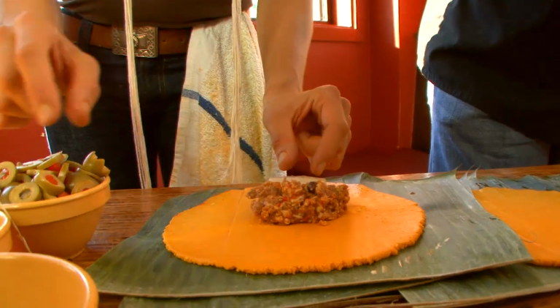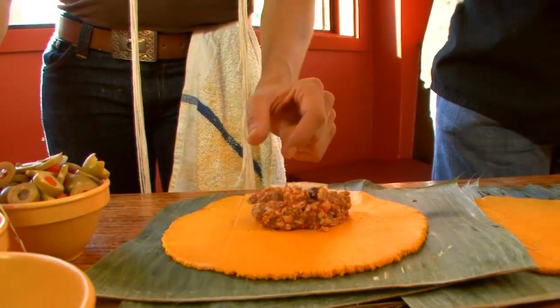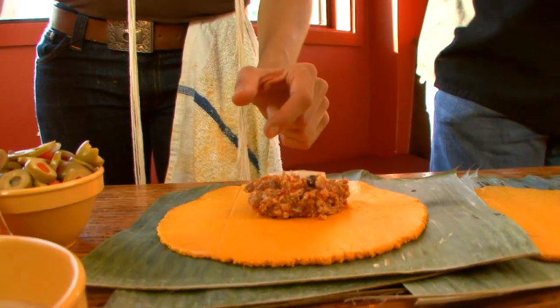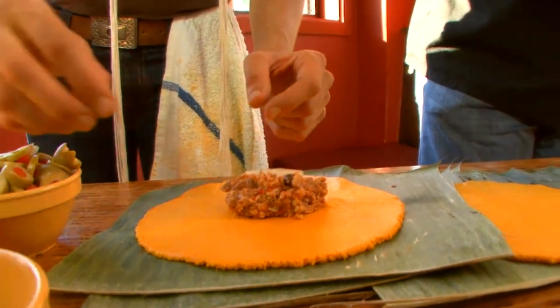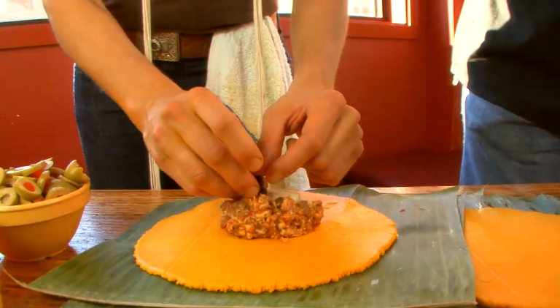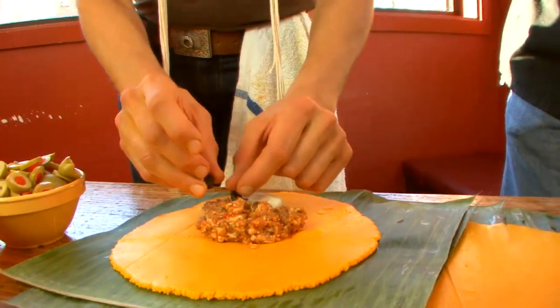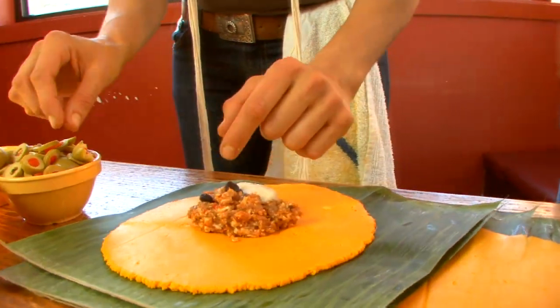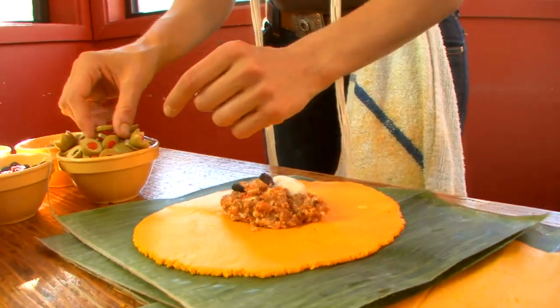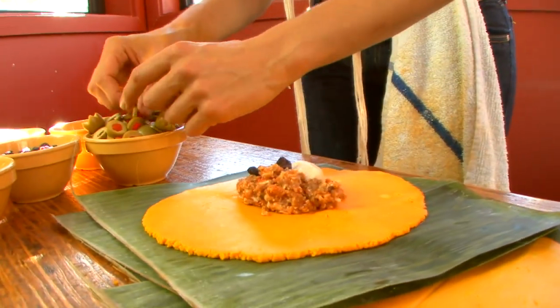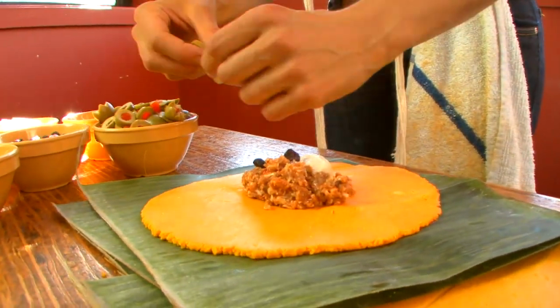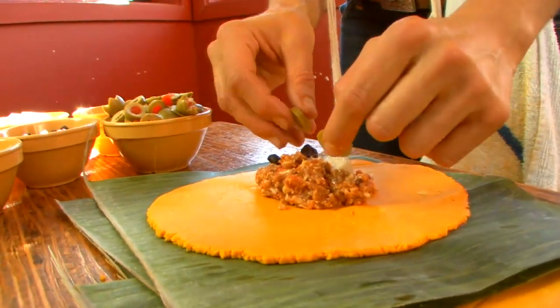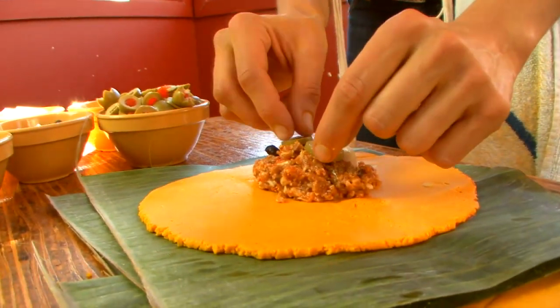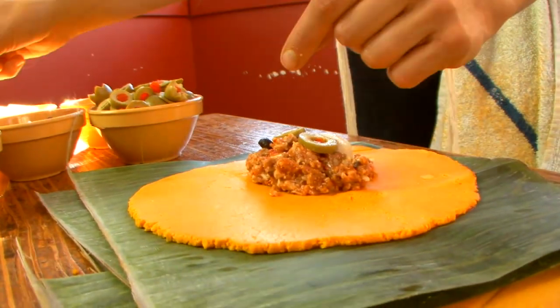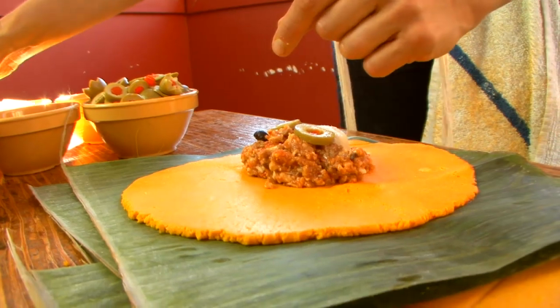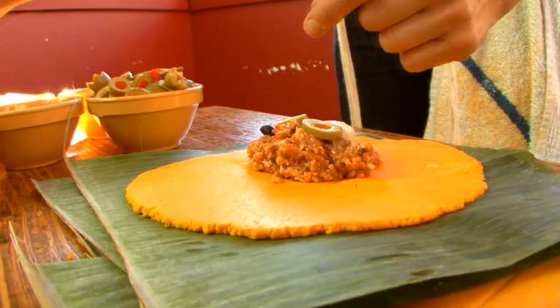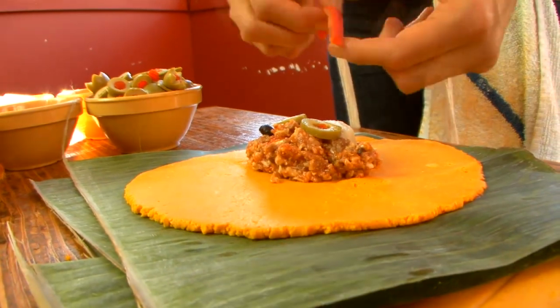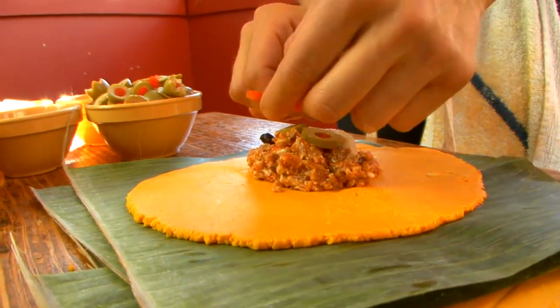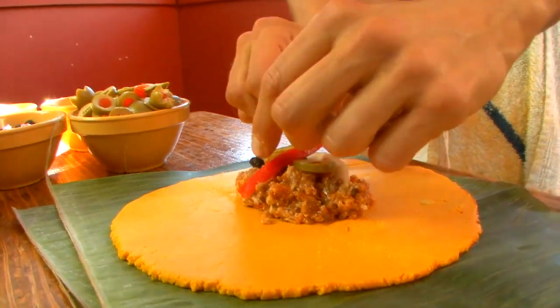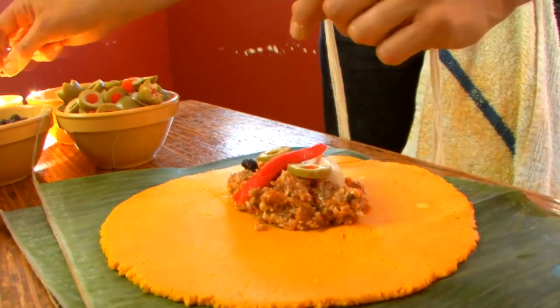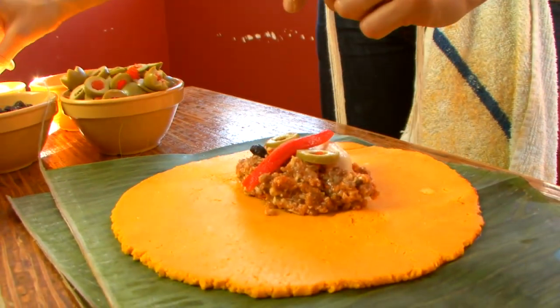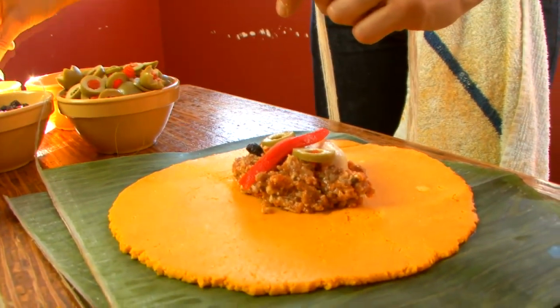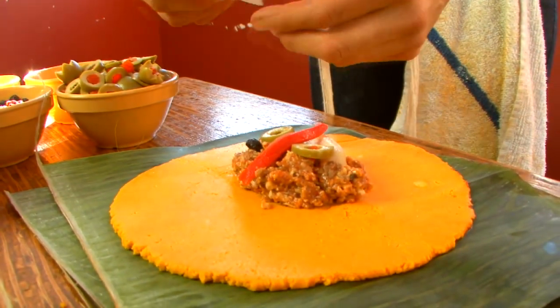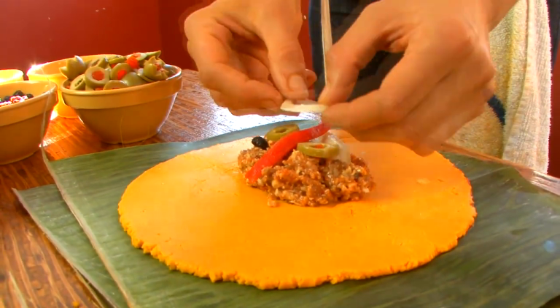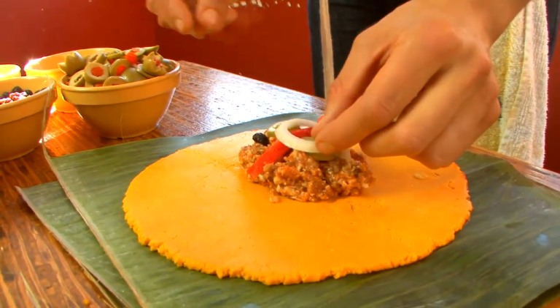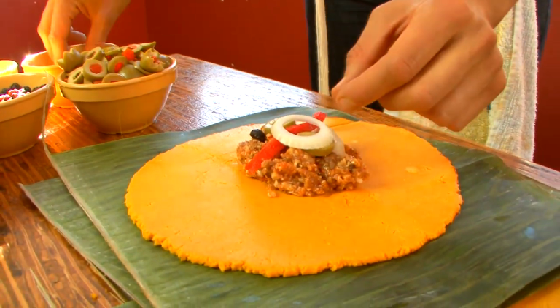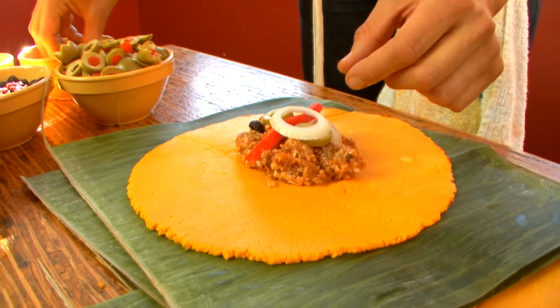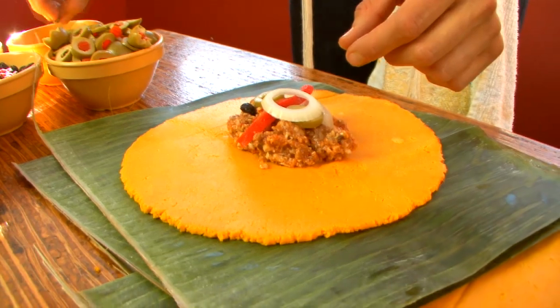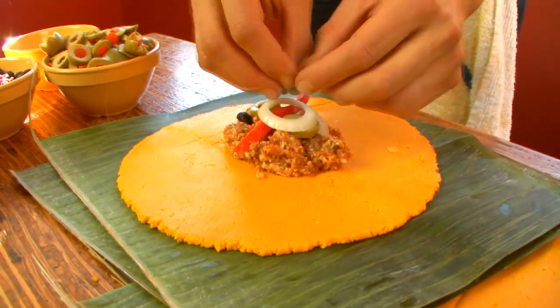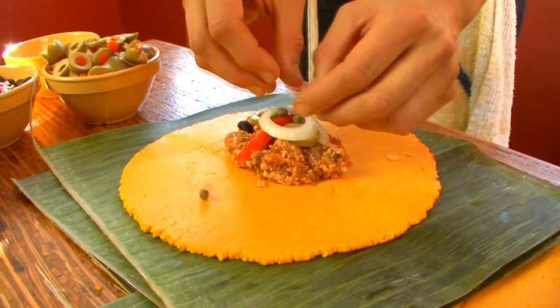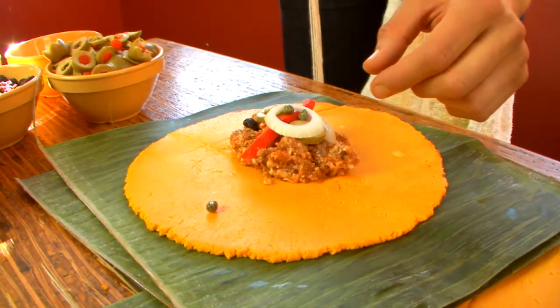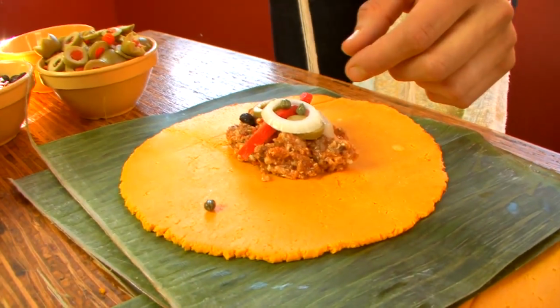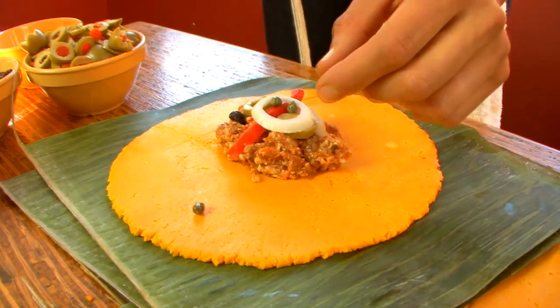We have salt pork, we have some raisins. You don't have to put too much — it's just a representation of the ingredients. The red bell pepper, a little bit of onion, the capers, and finally the almonds.